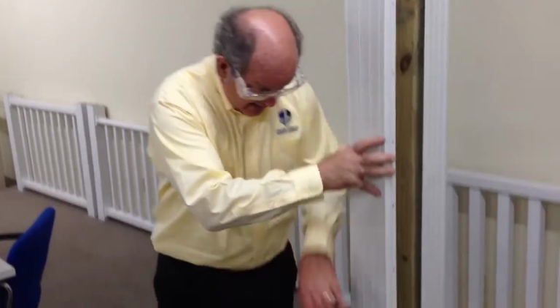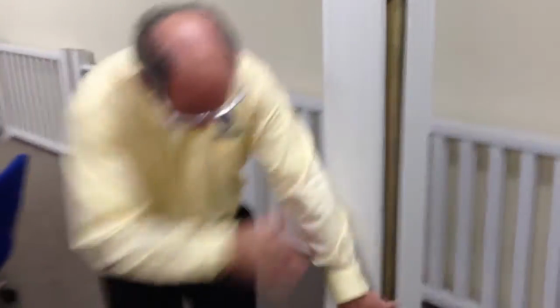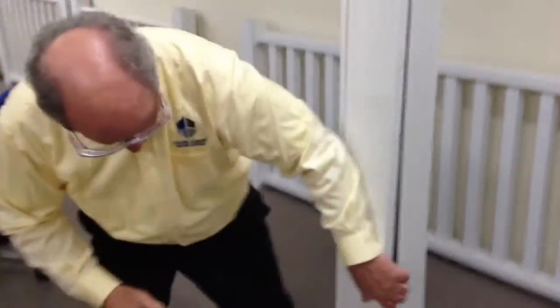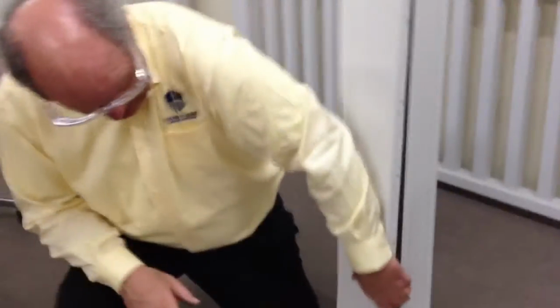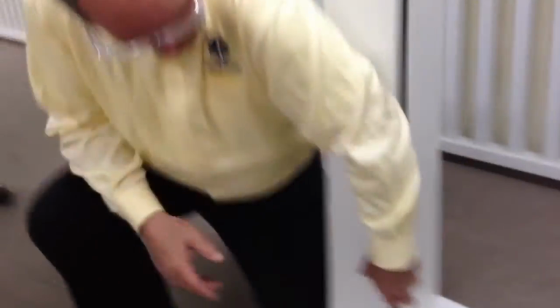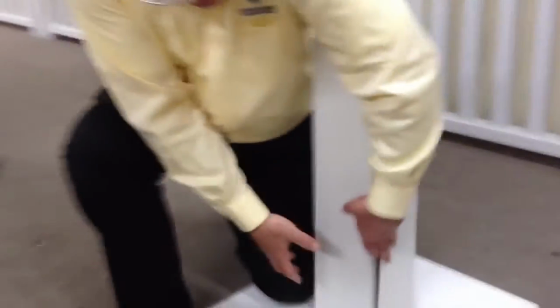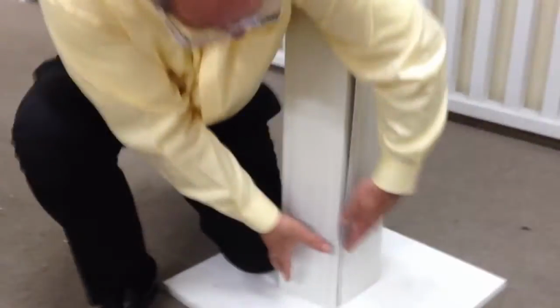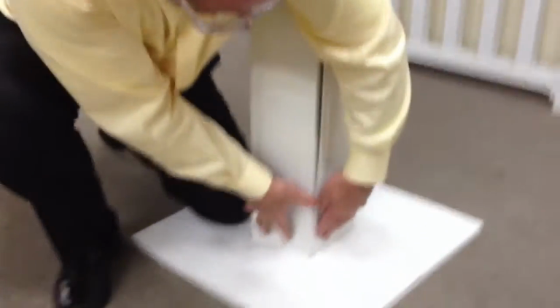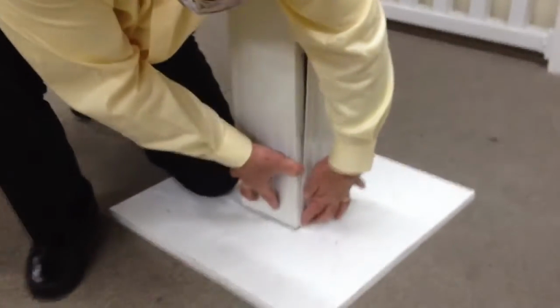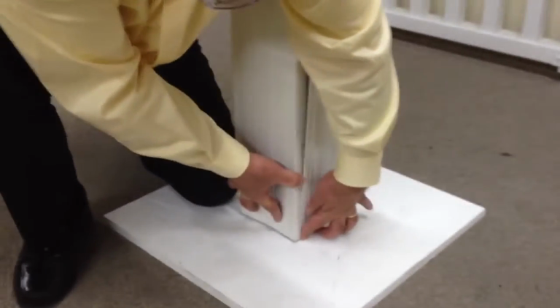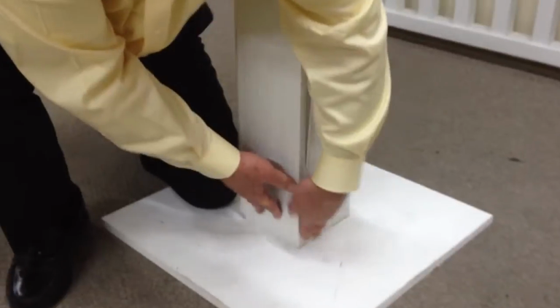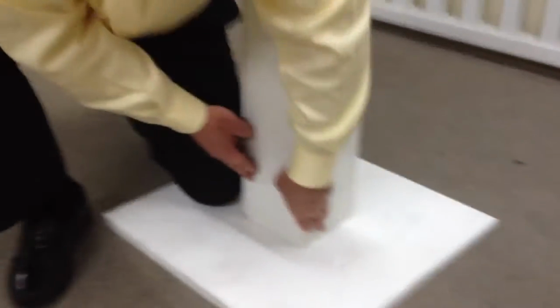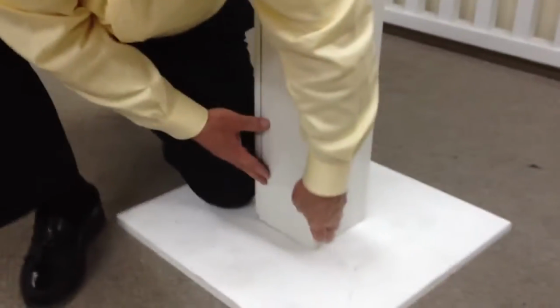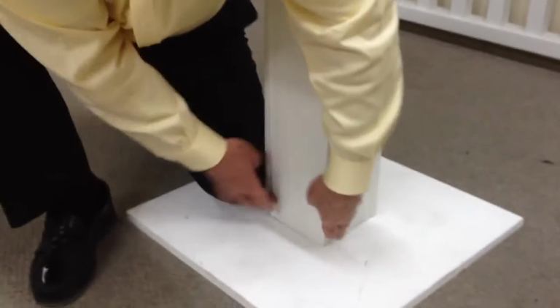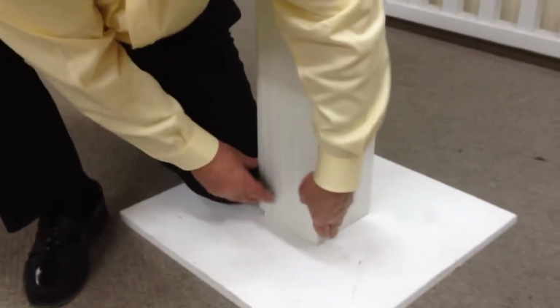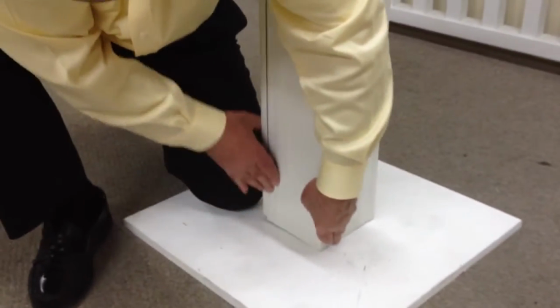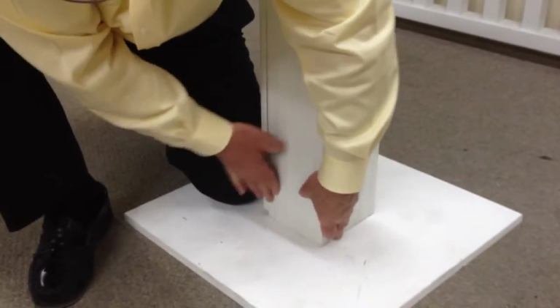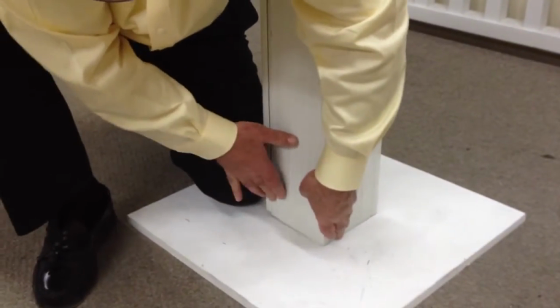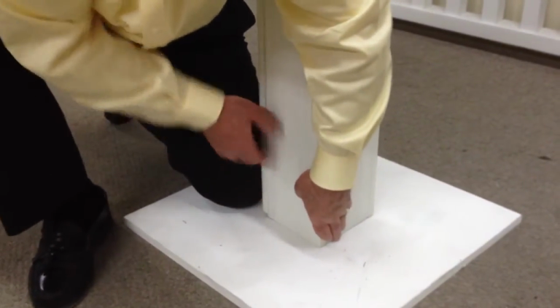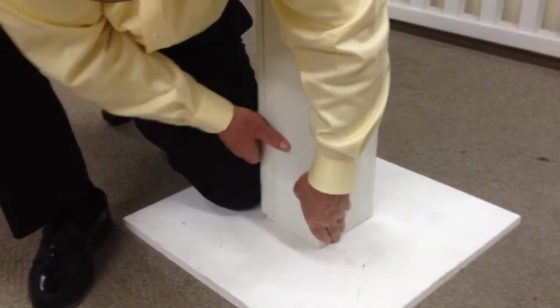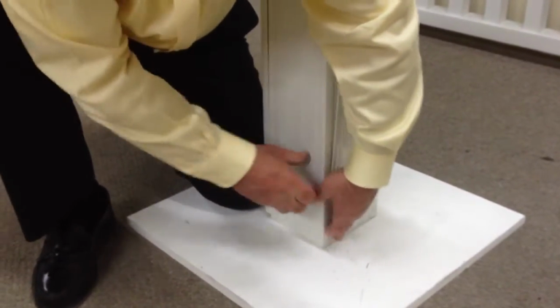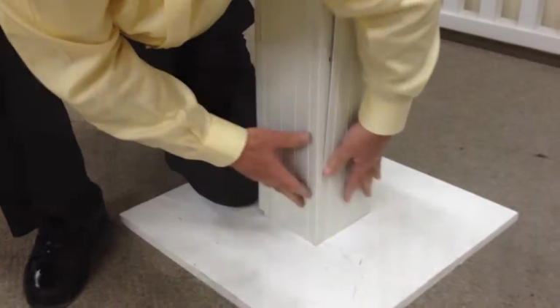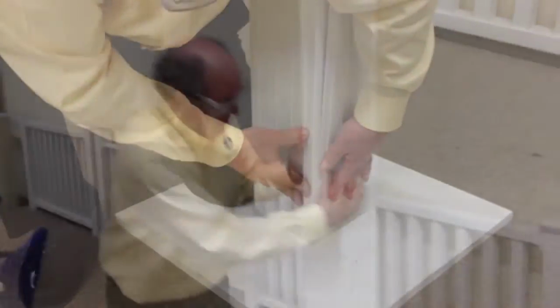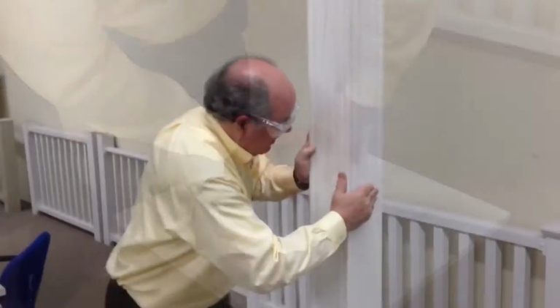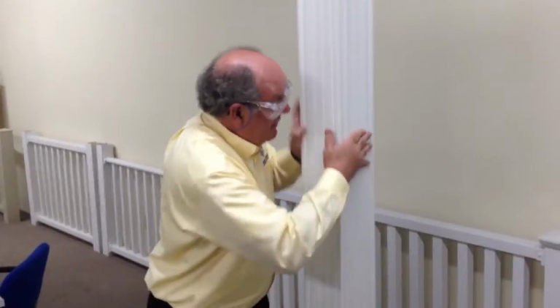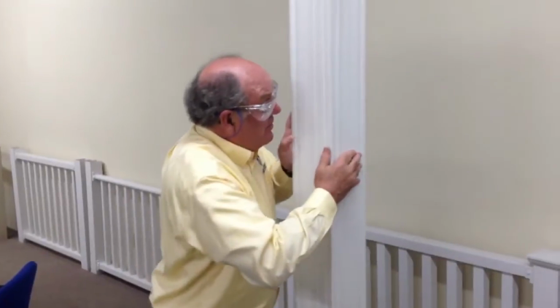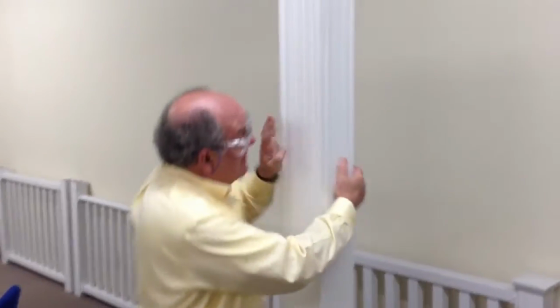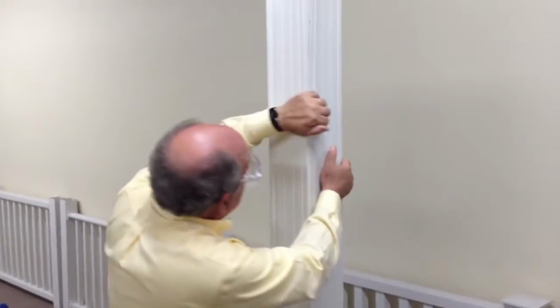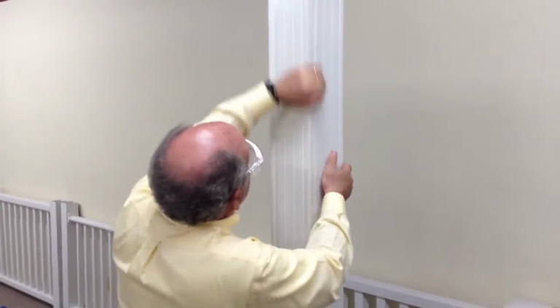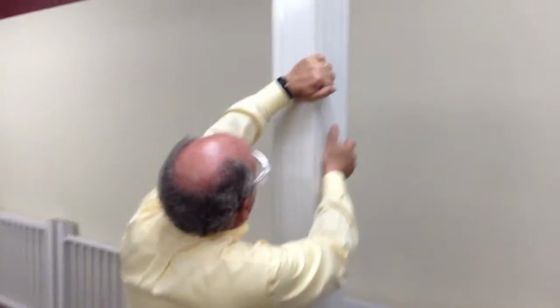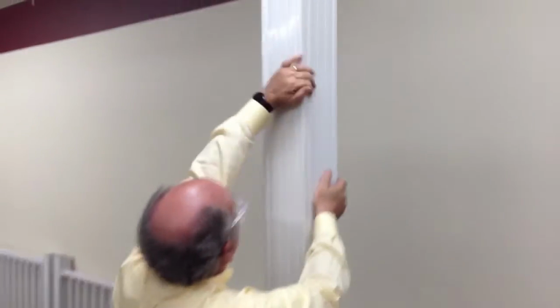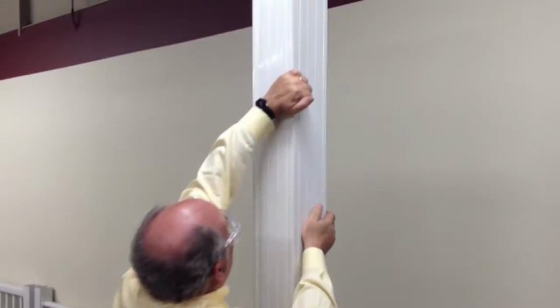So then you just get down and get started. Get it started on one side, get it started on the other side, into the groove. Just work your way up the post, securing both sides.